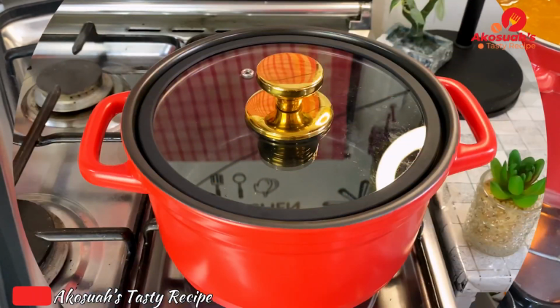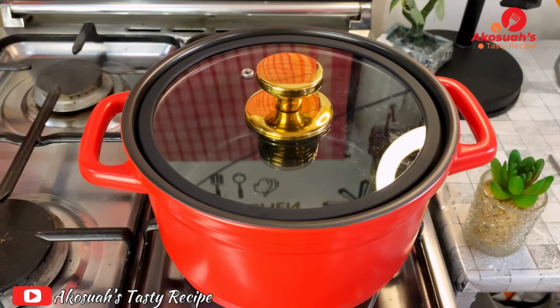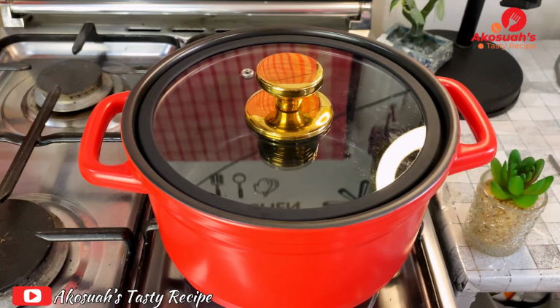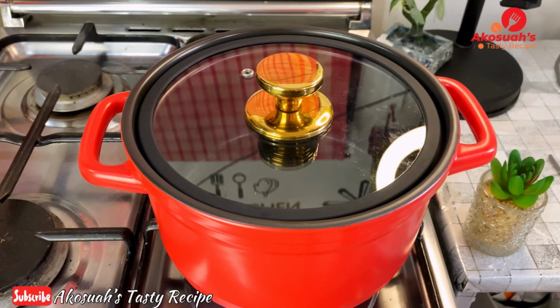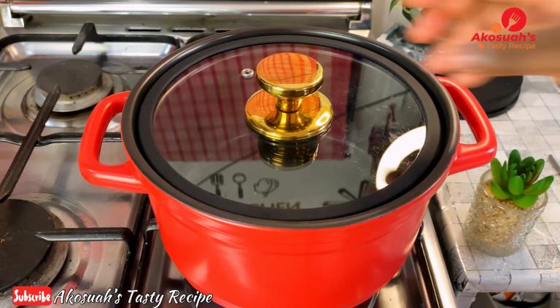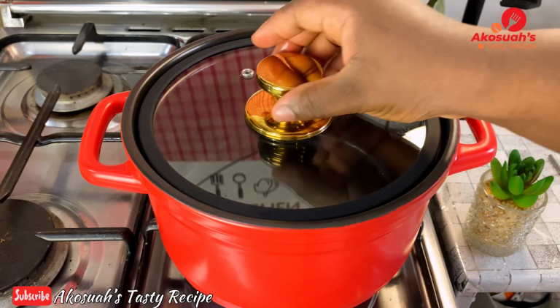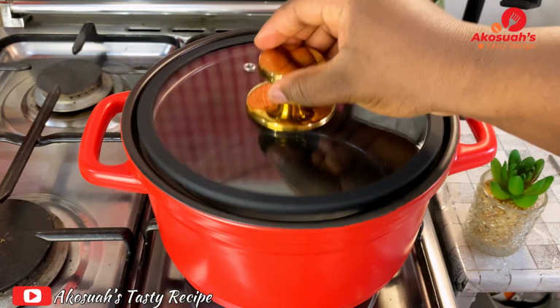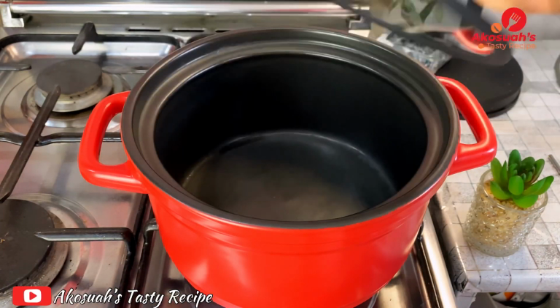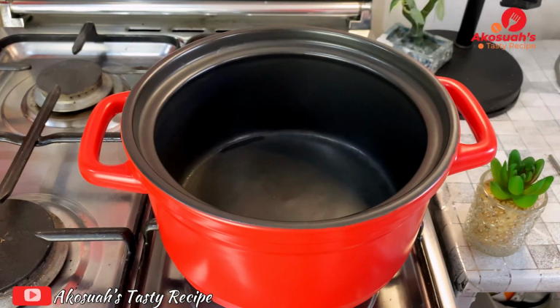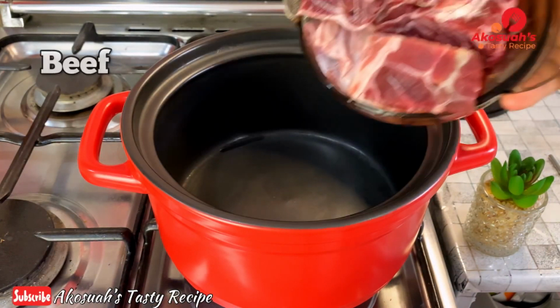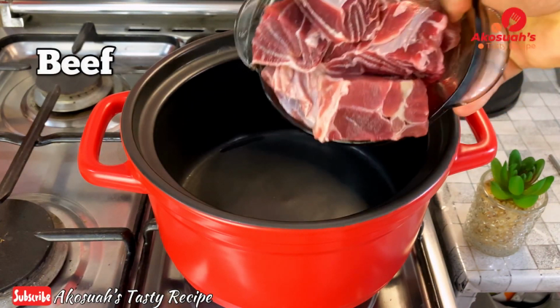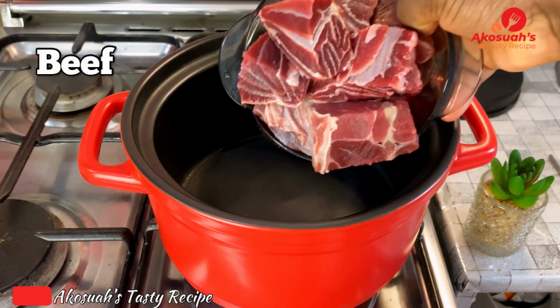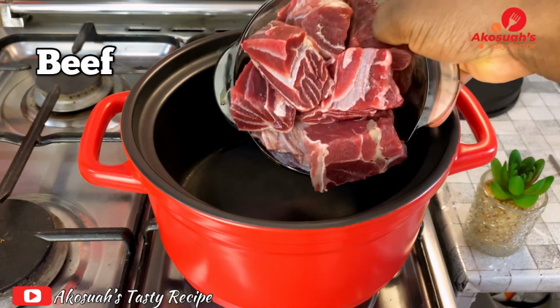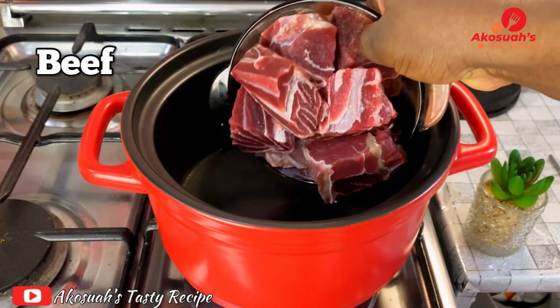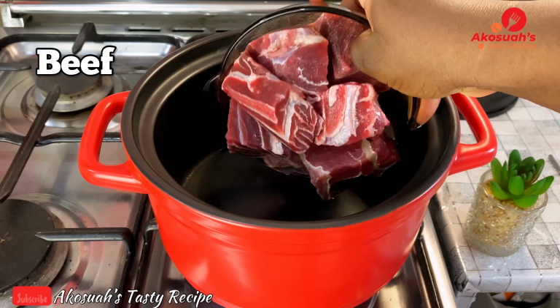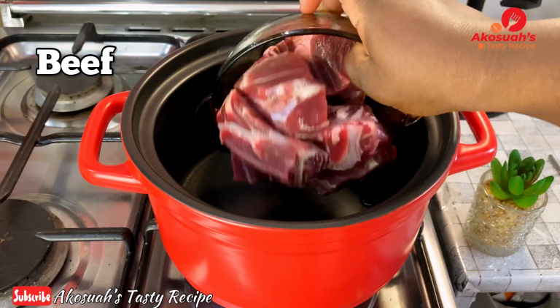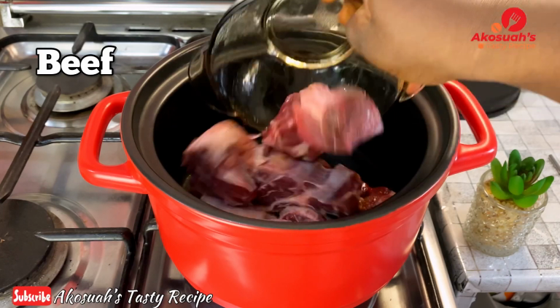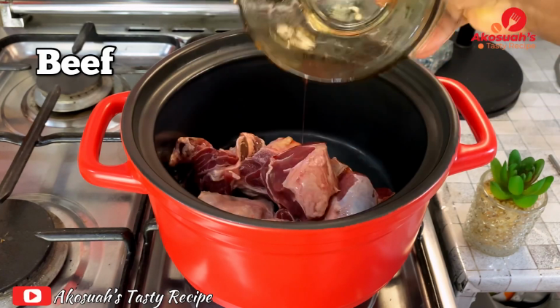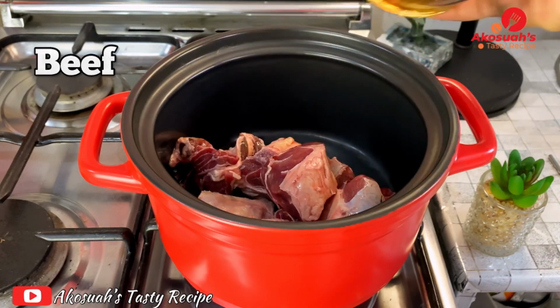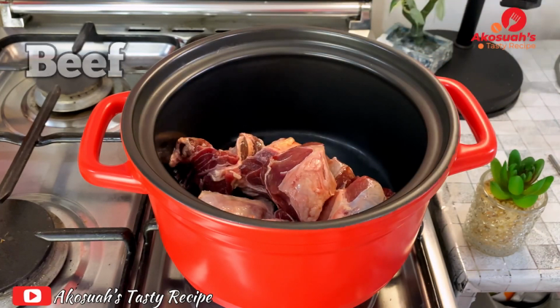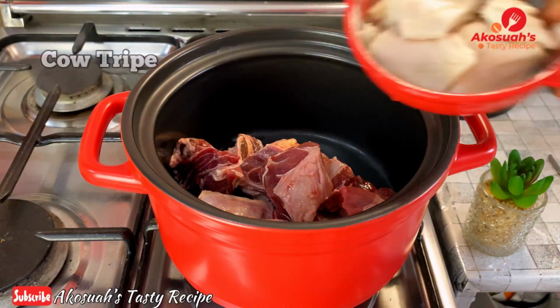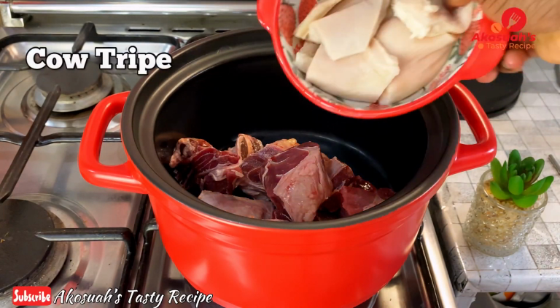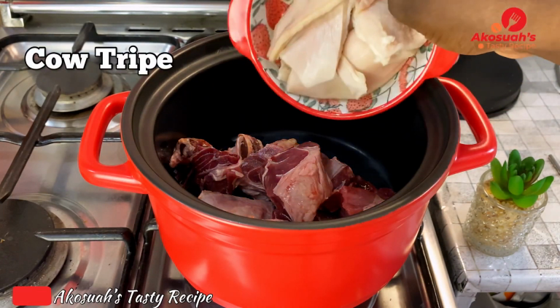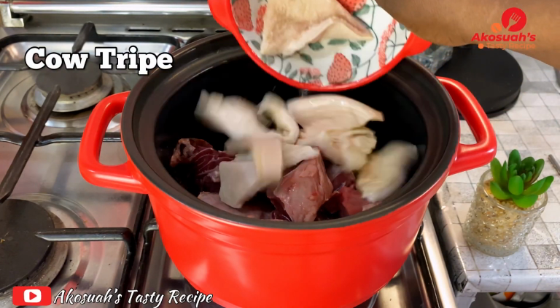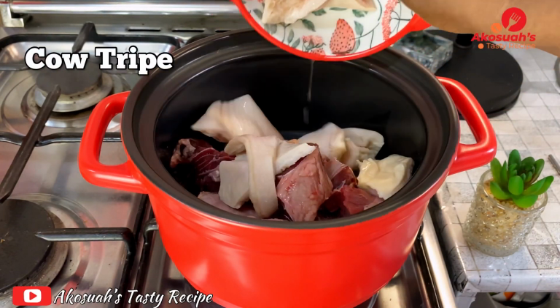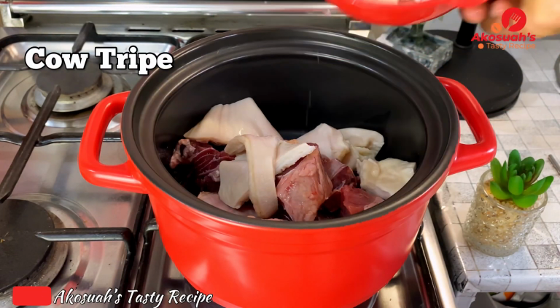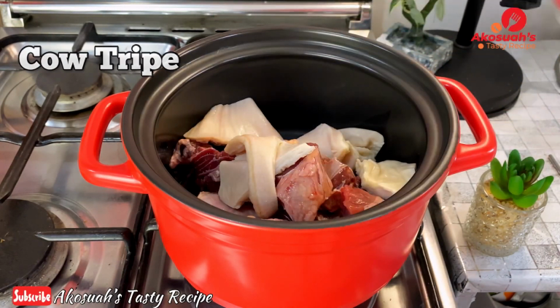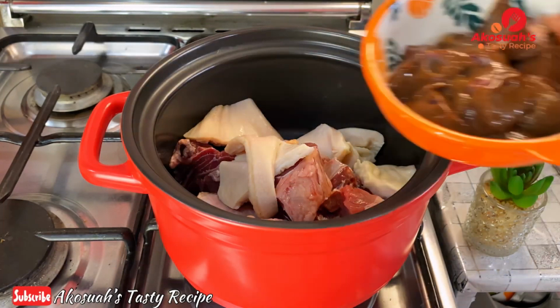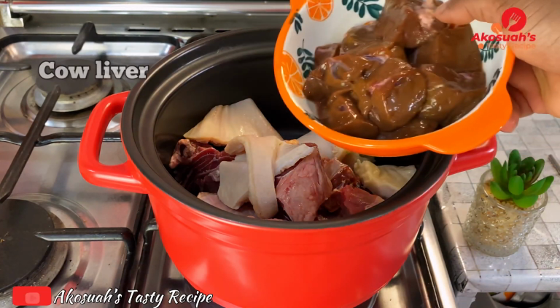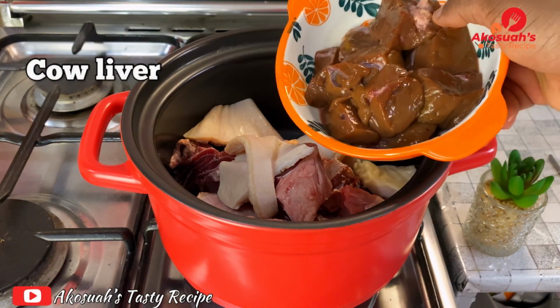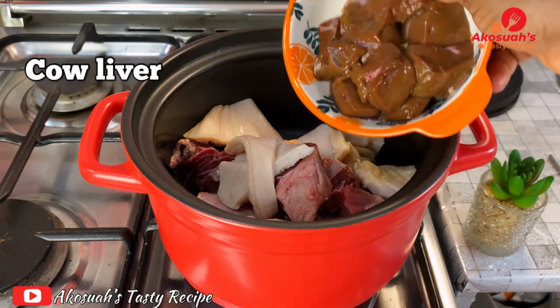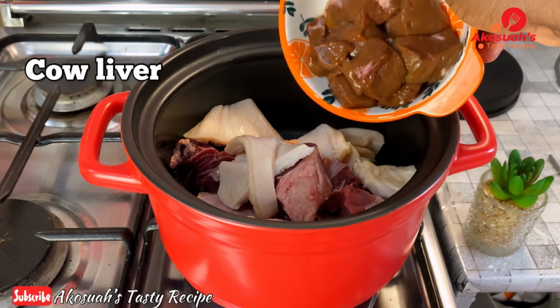In my pot I'm going to add my beef, and then I'll also add some cow tripe and some cow liver.